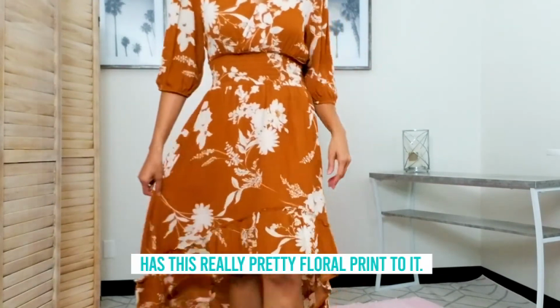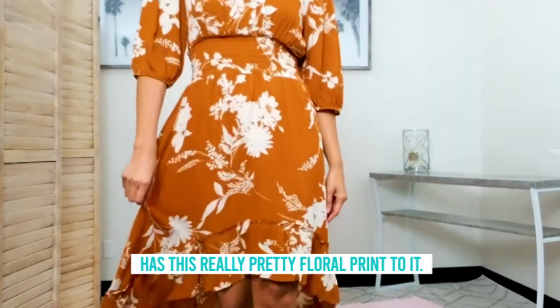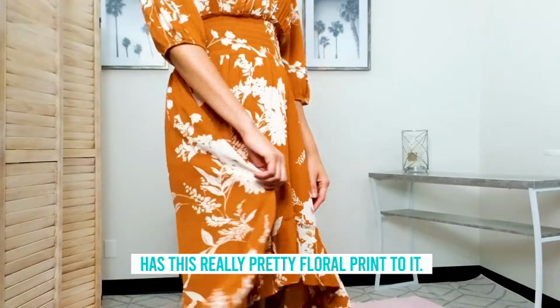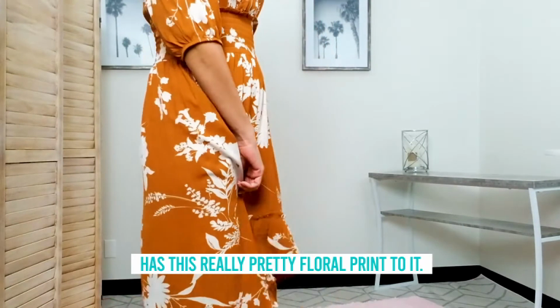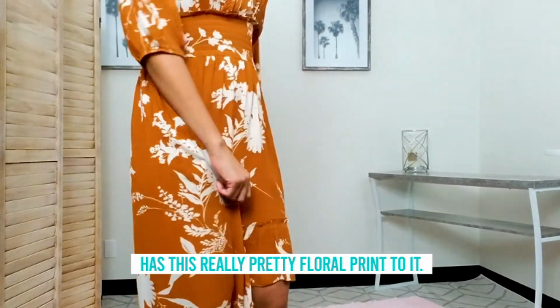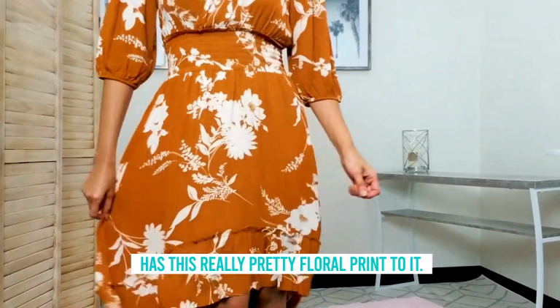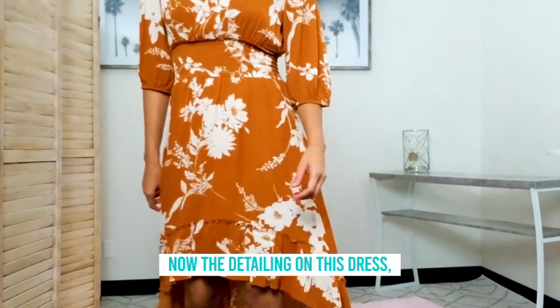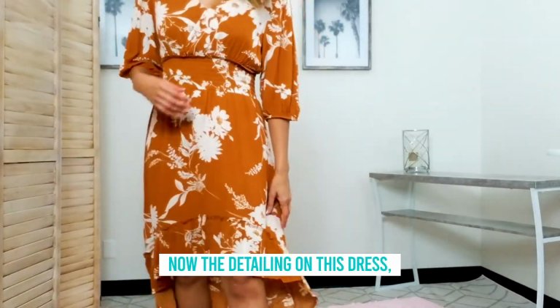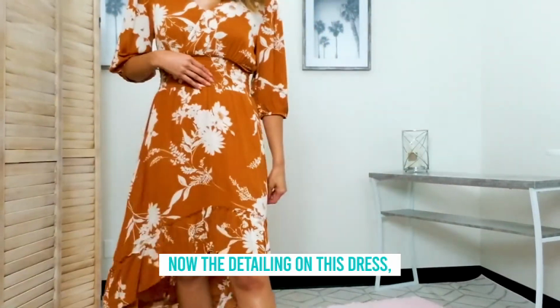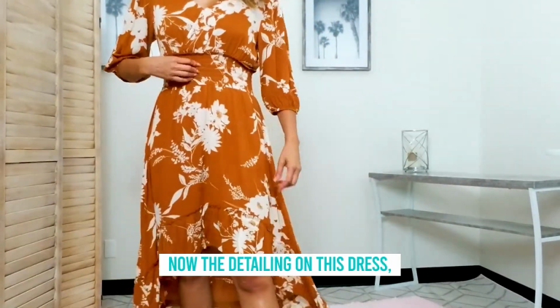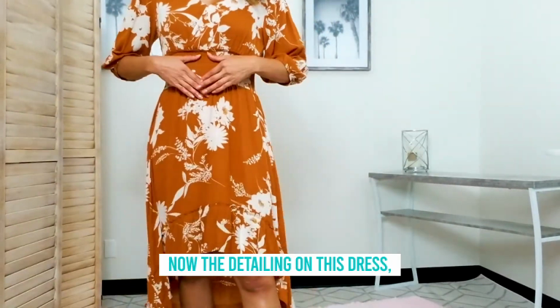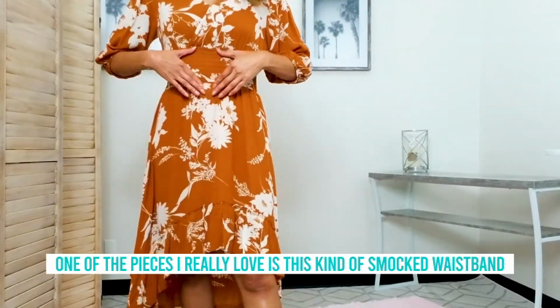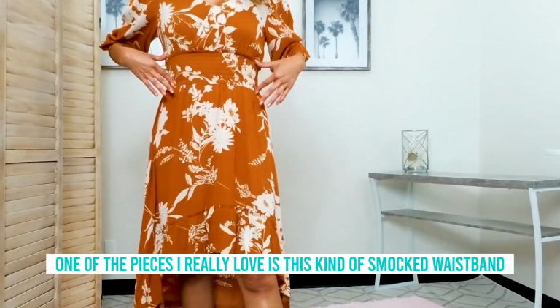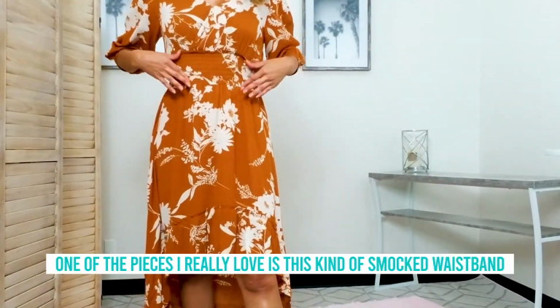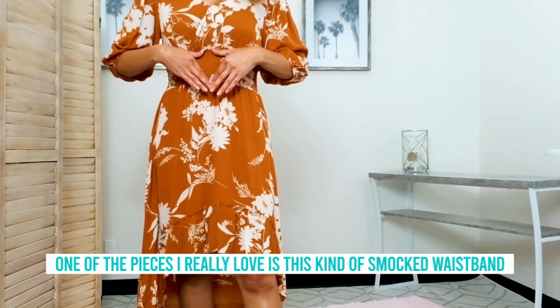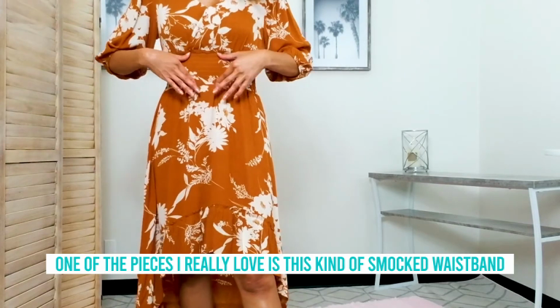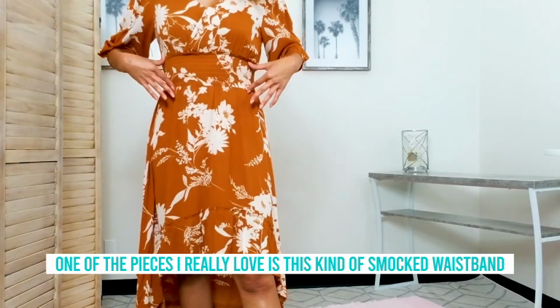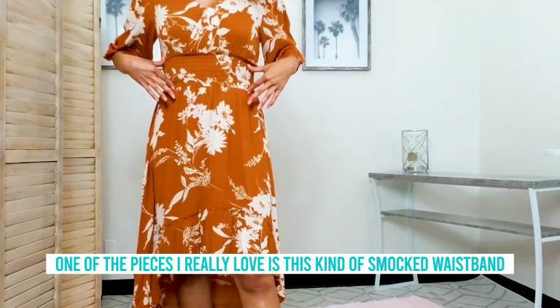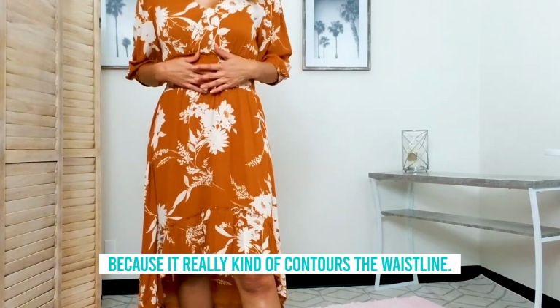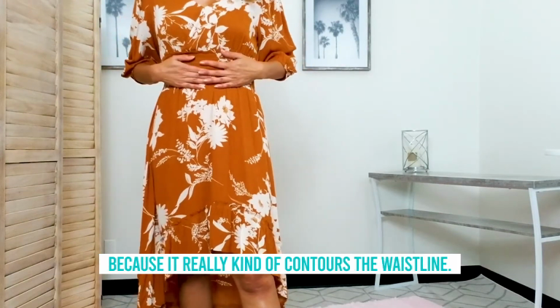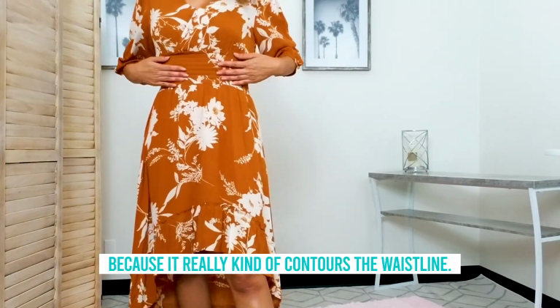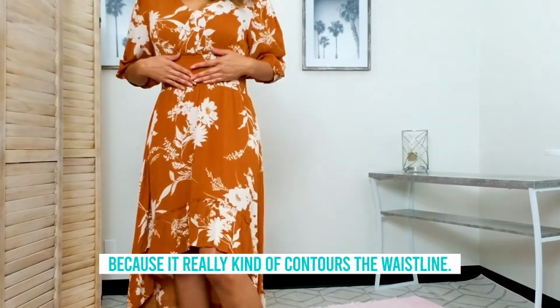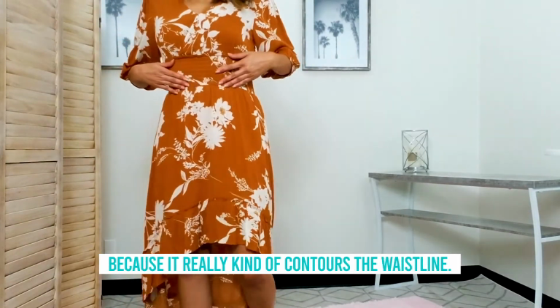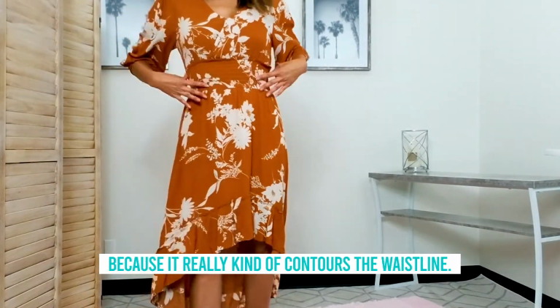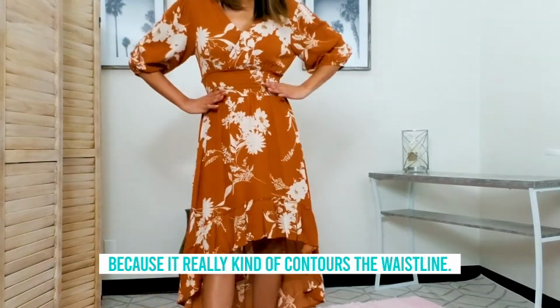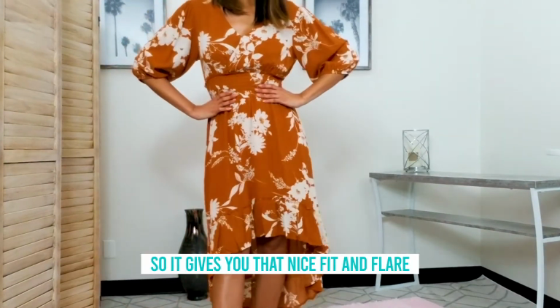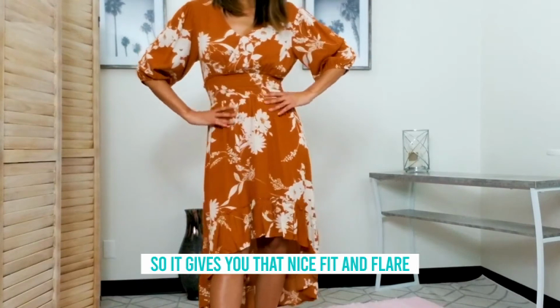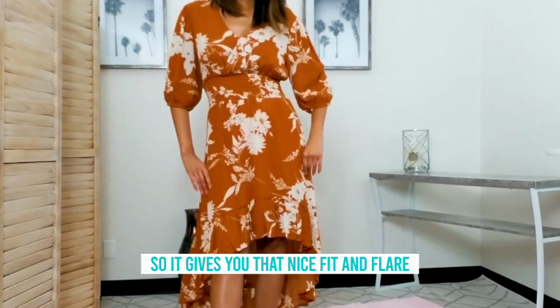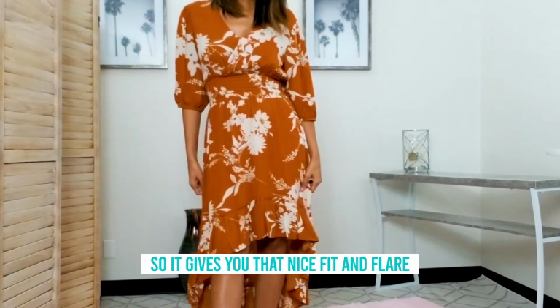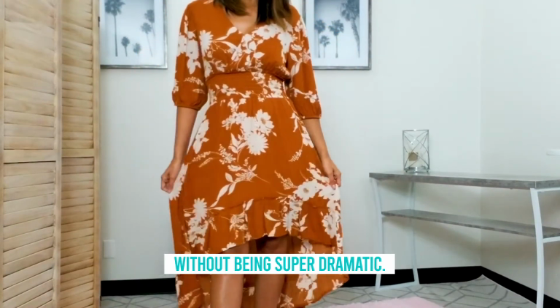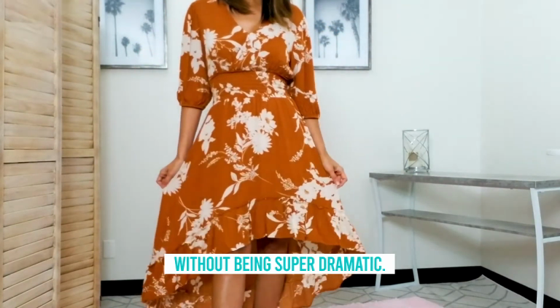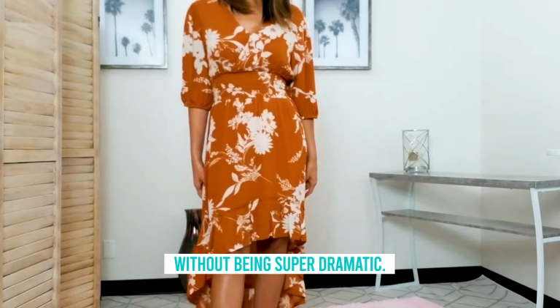It has this really pretty floral print to it. Now the detailing on this dress — one of the pieces I really love is this kind of smocked waistband, because it really kind of contours the waistline so it gives you that nice spin and flair without being super dramatic.